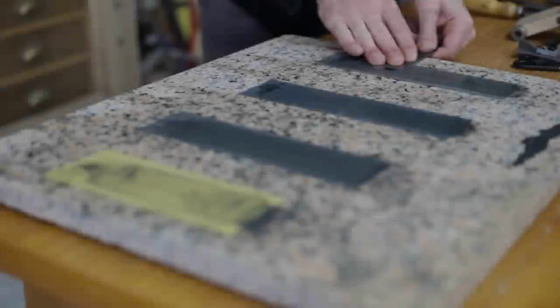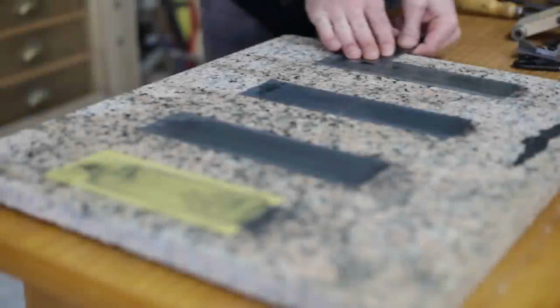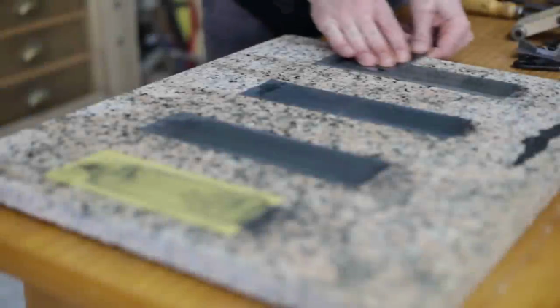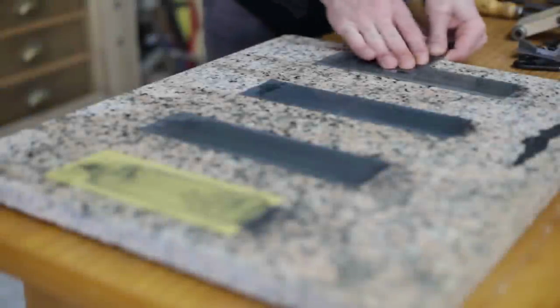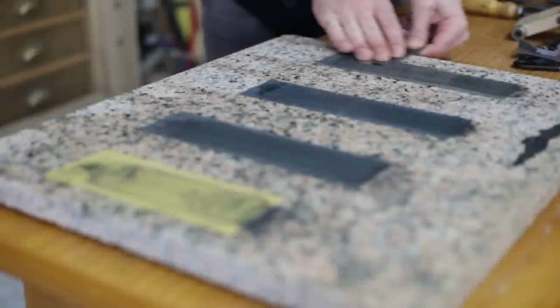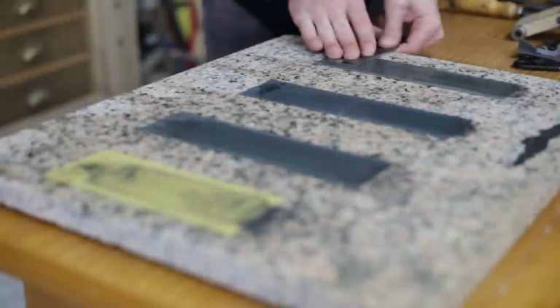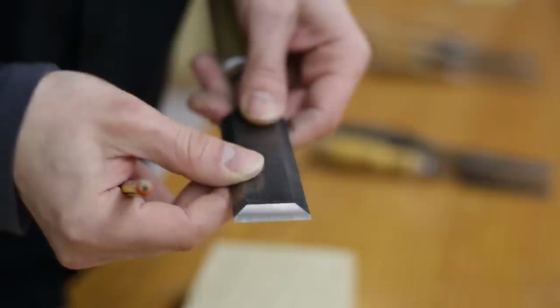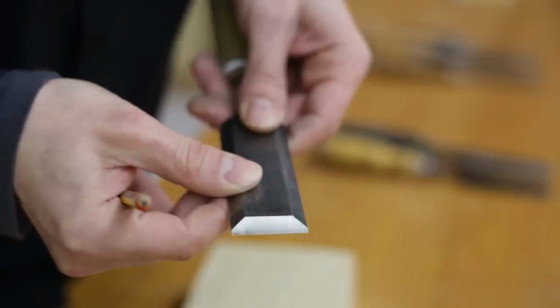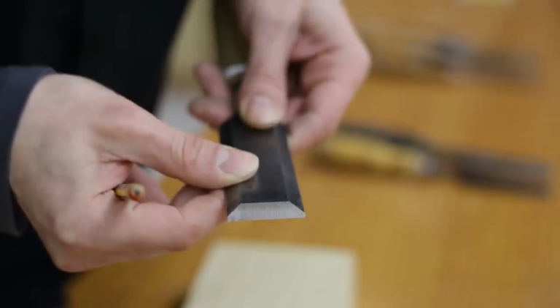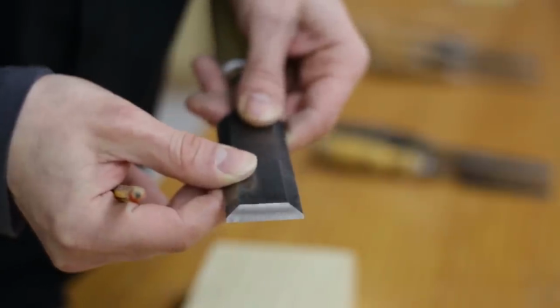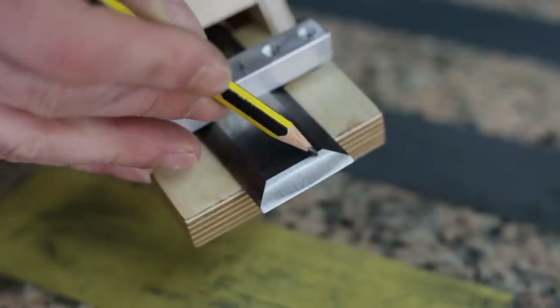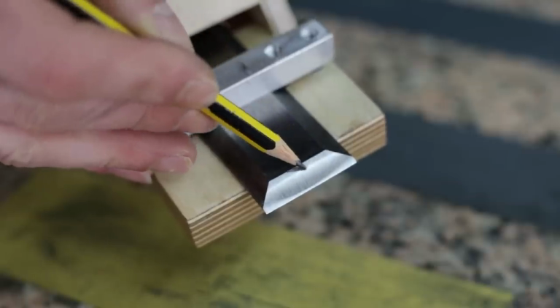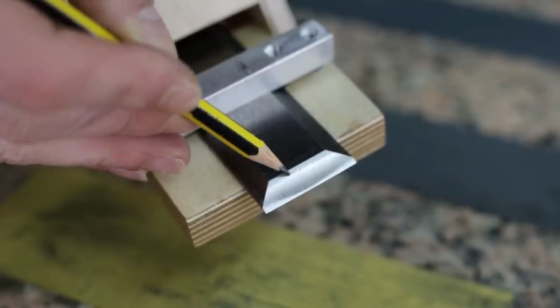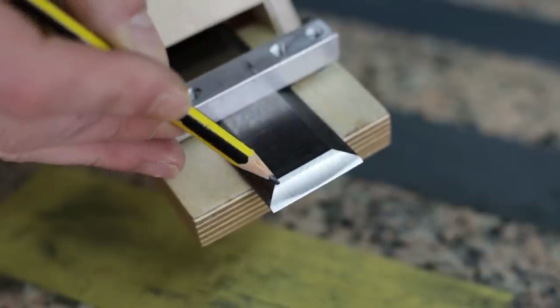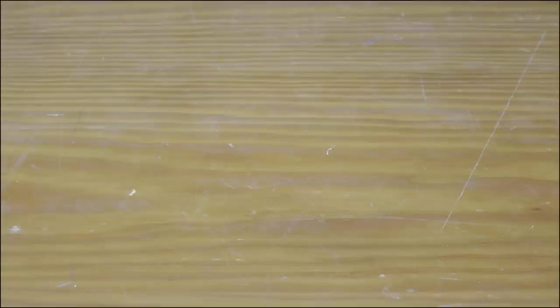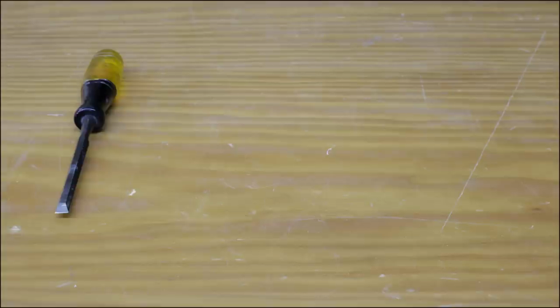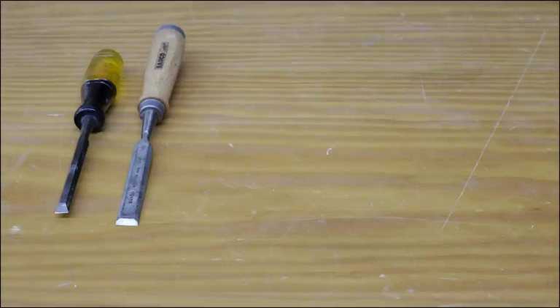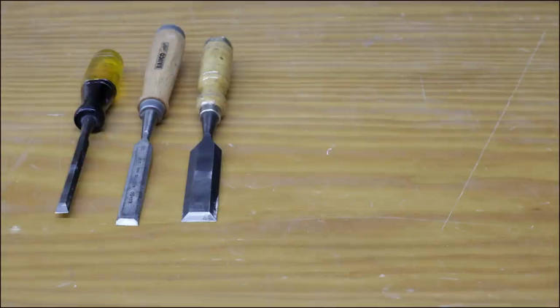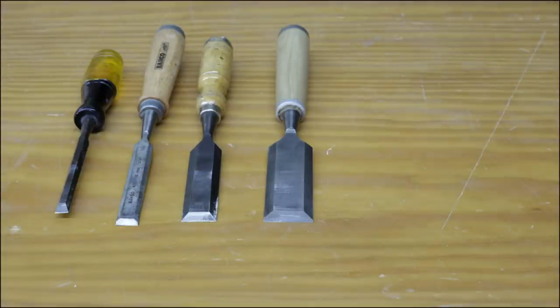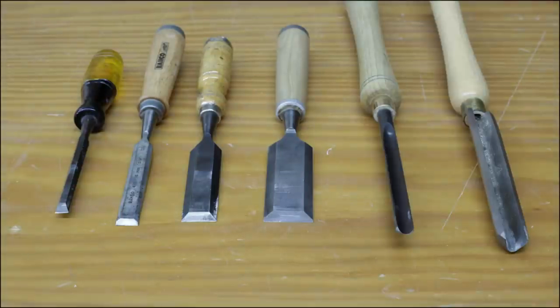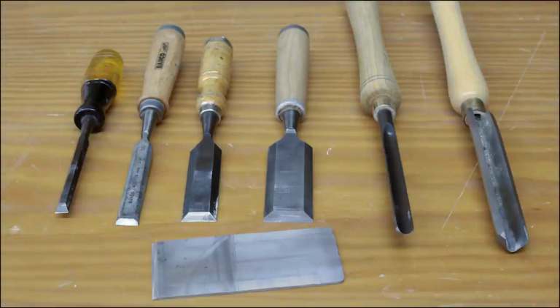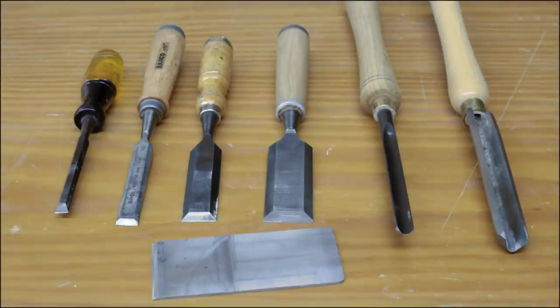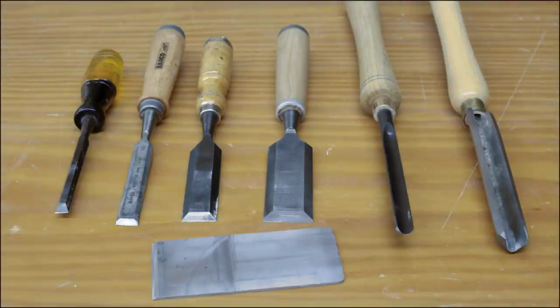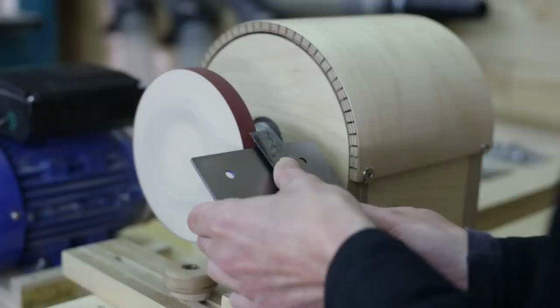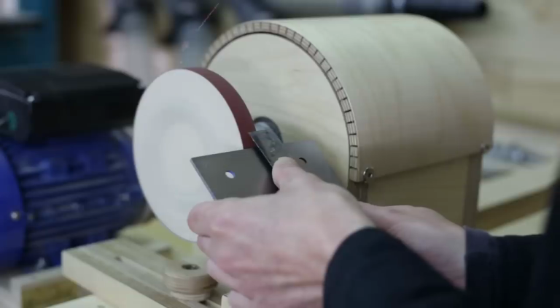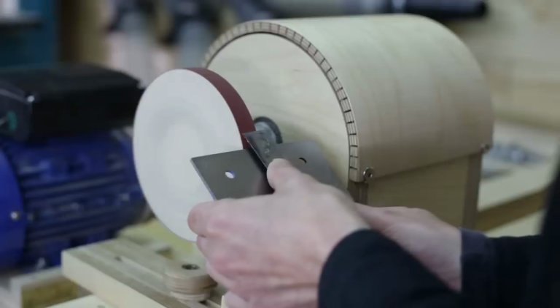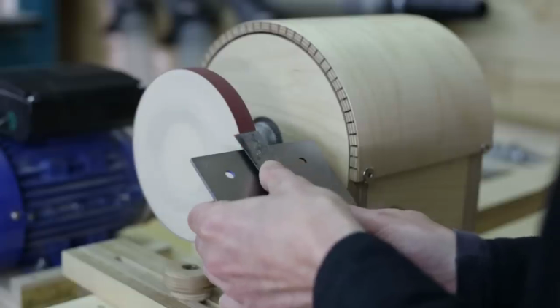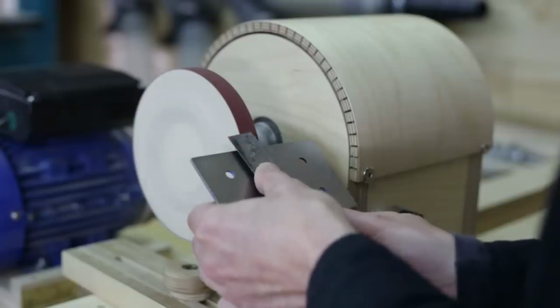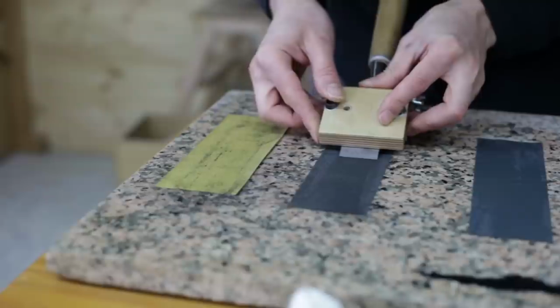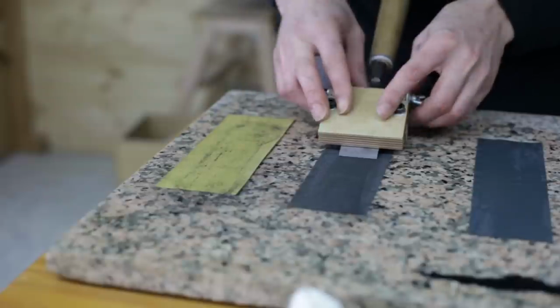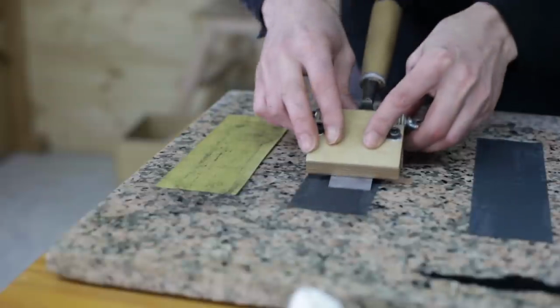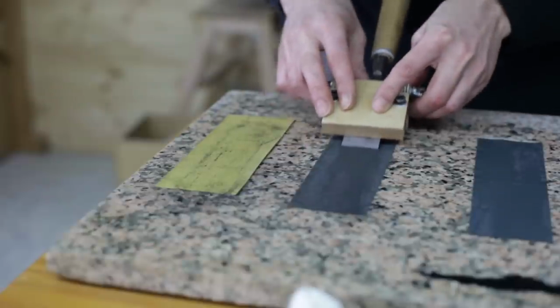Welcome back! As I said in my previous video, today I'm going to show you how to sharpen our chisels and plane blades. This operation comprises two steps: smoothing down the tools on a grinding wheel, and then sharpening them with stone or sandpaper.